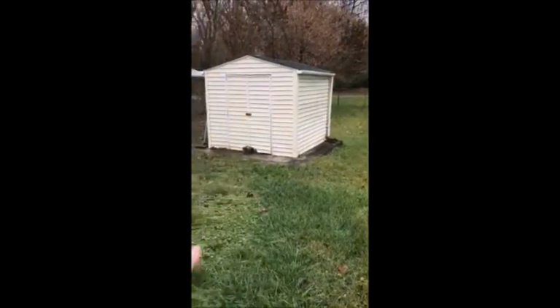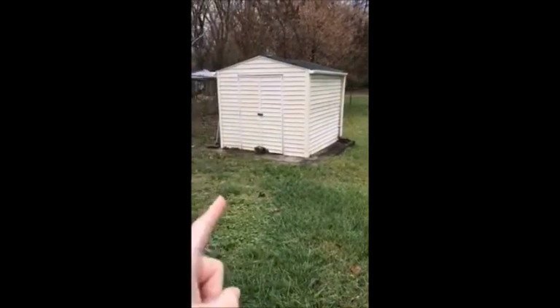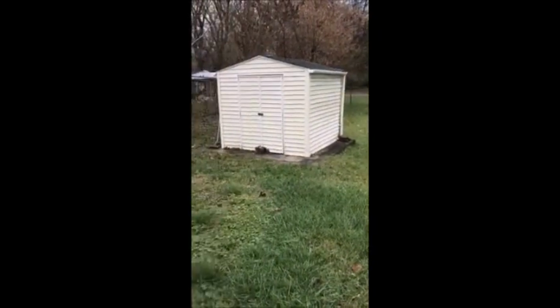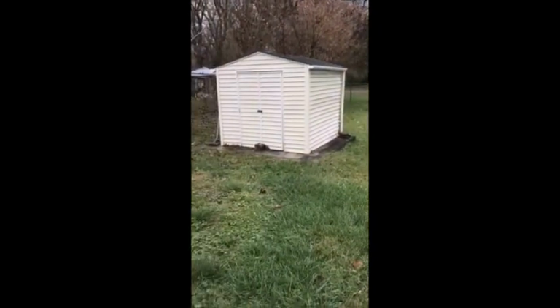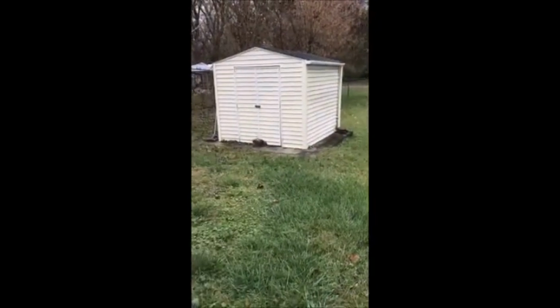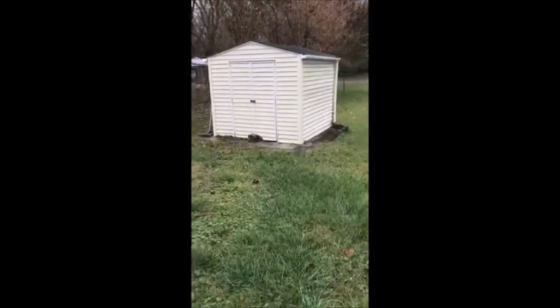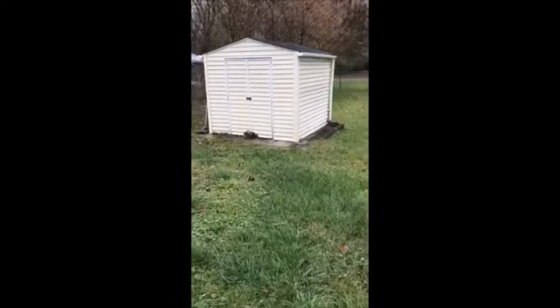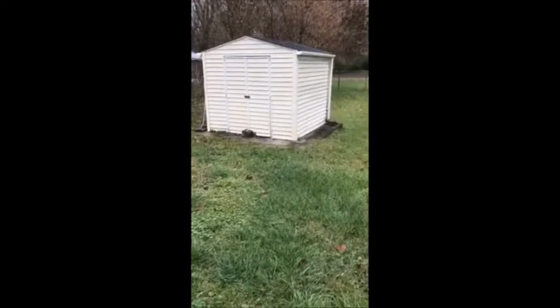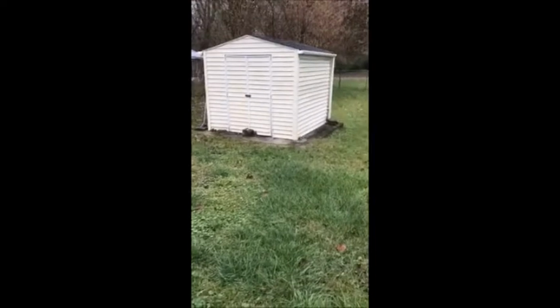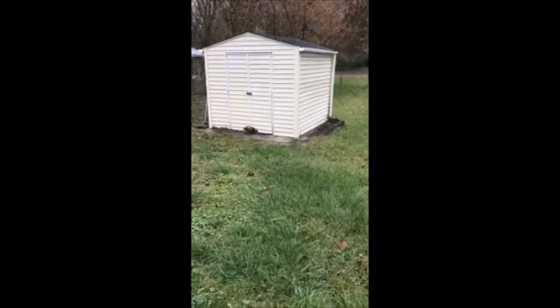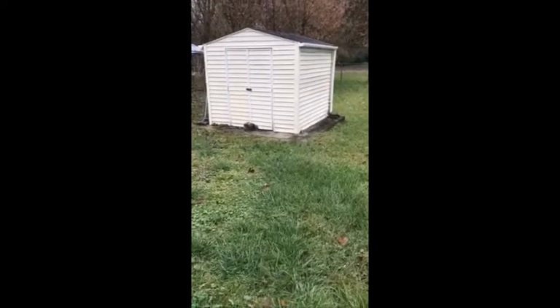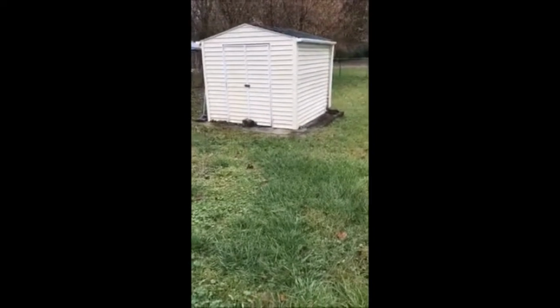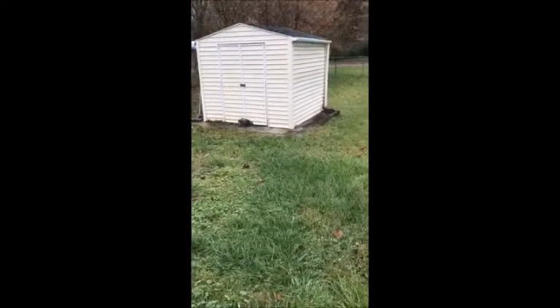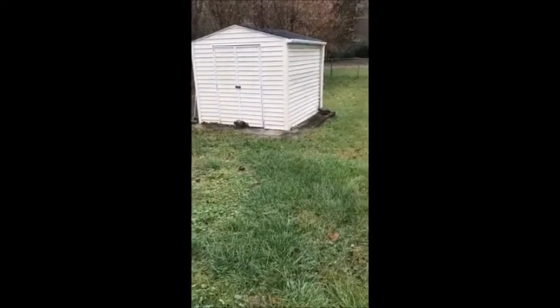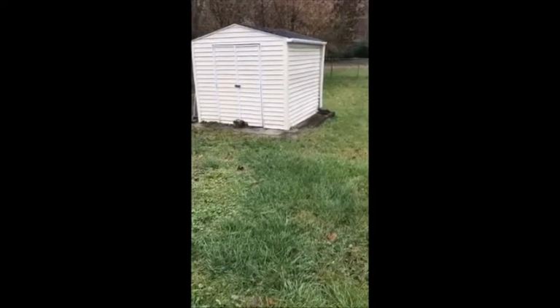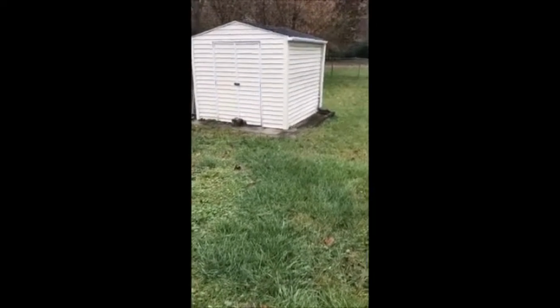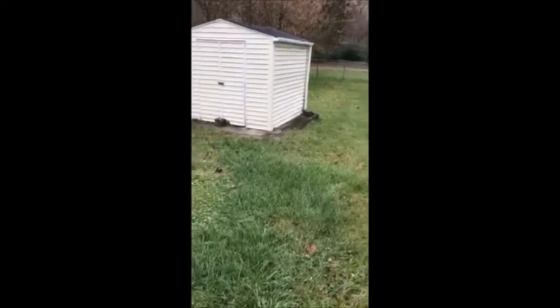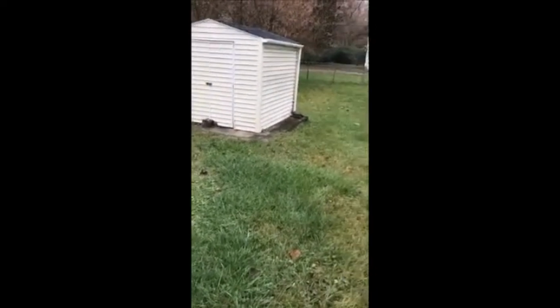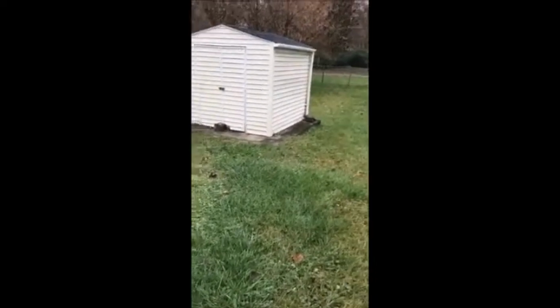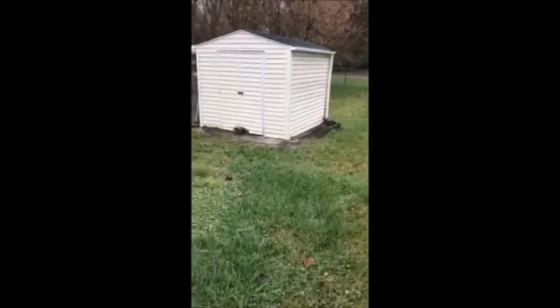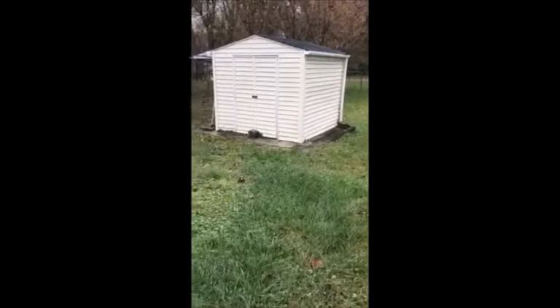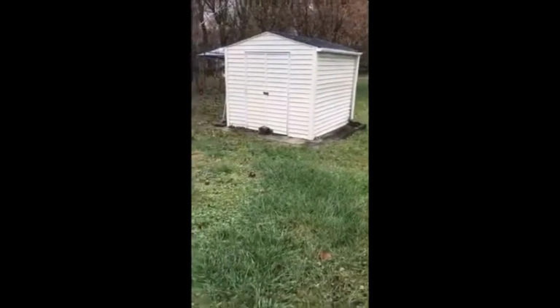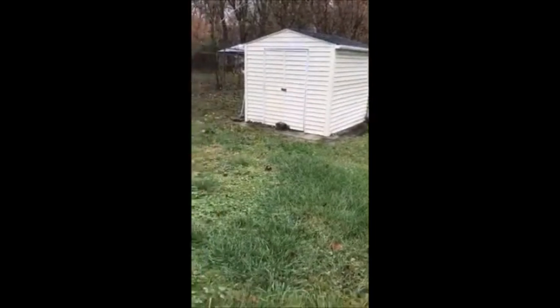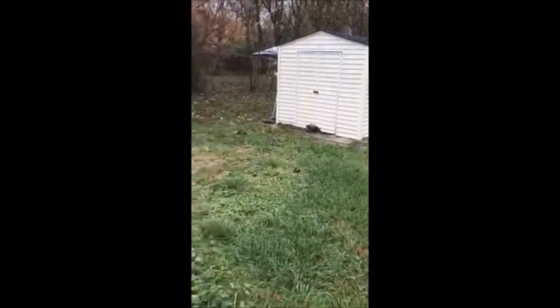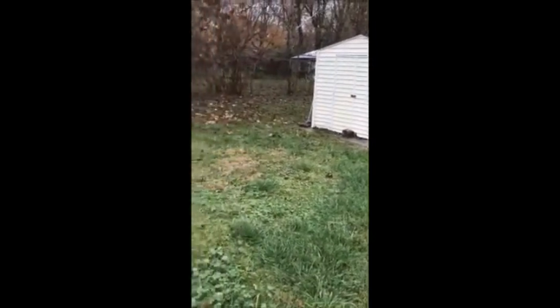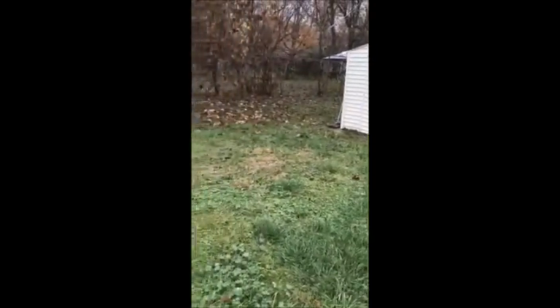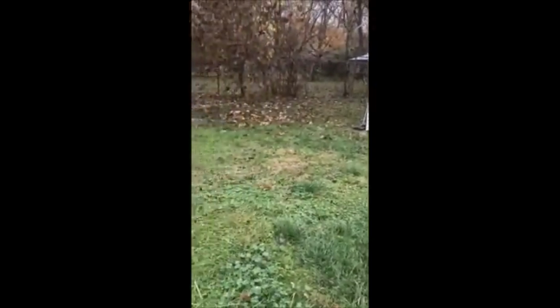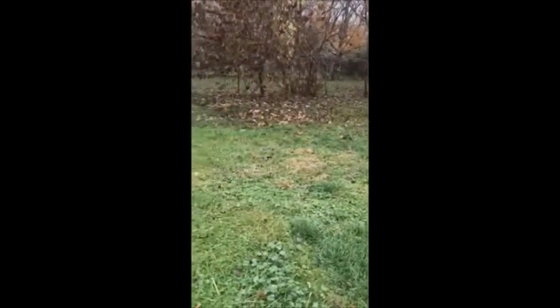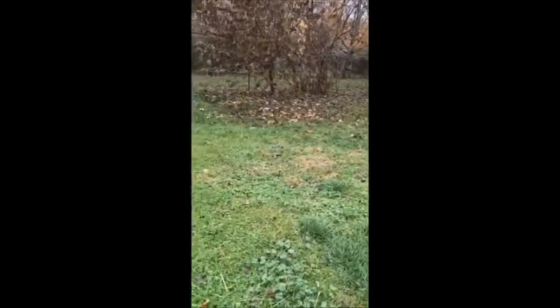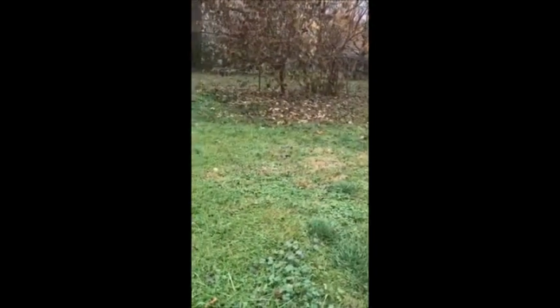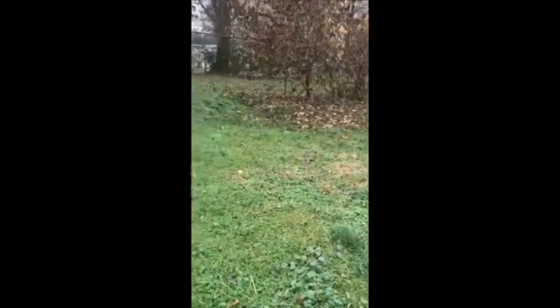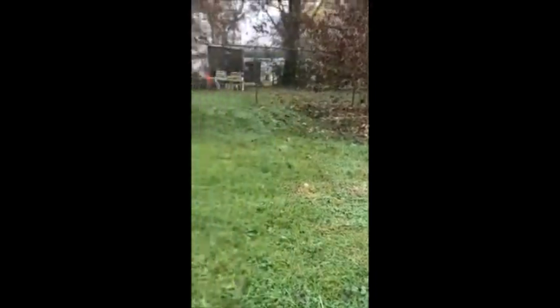It does come with a storage shed as well, so a great place for the lawnmower, snow shovel, kids' bikes, toys, things like that. Plenty of space back here for the kids to play, put up a swing set, let the dogs run — tons of space back here.